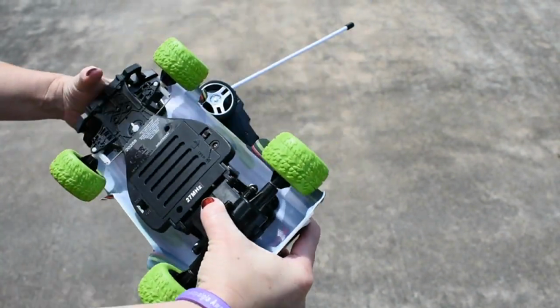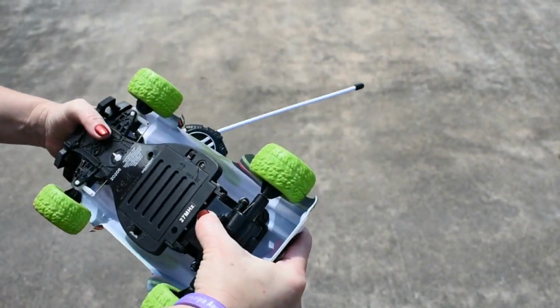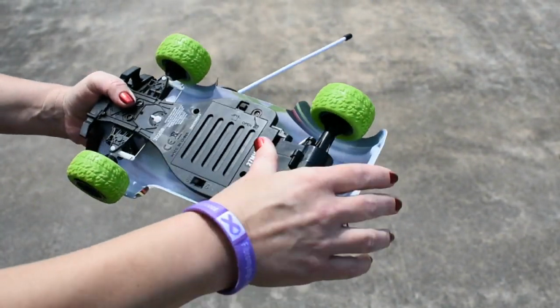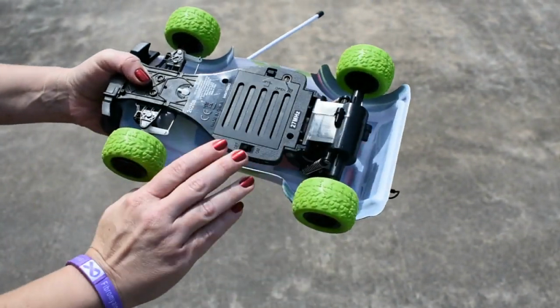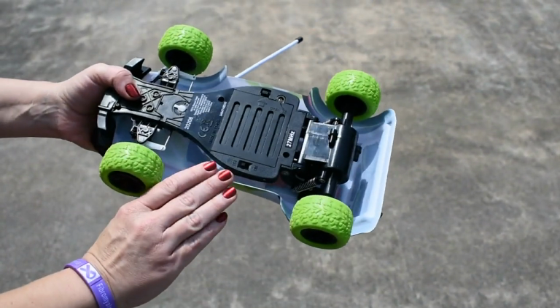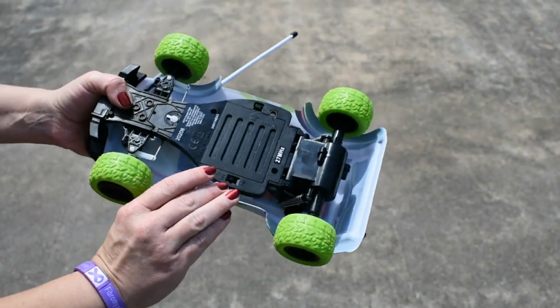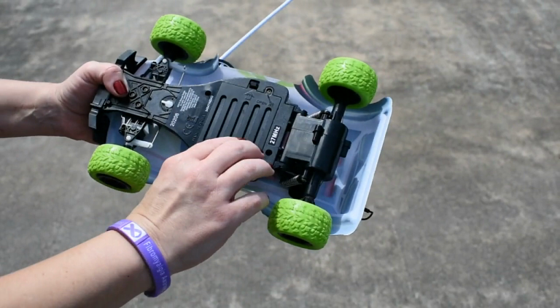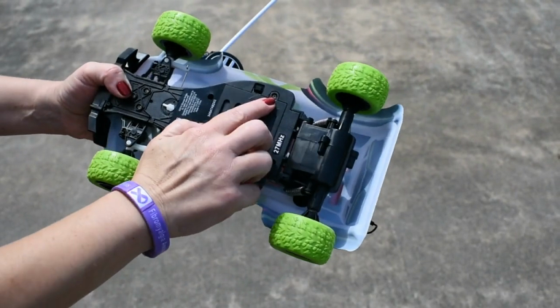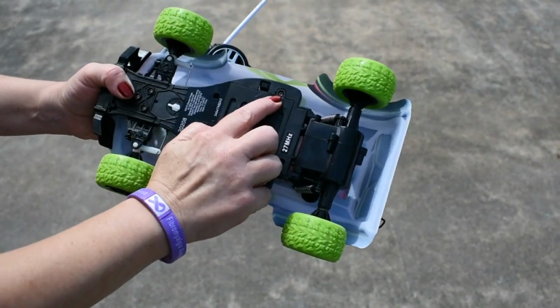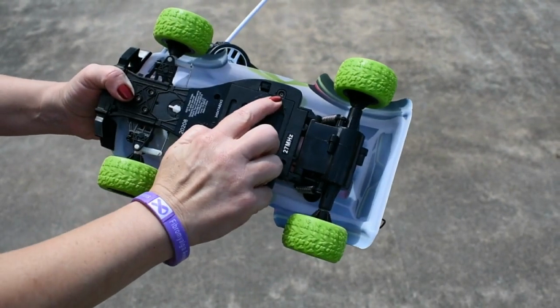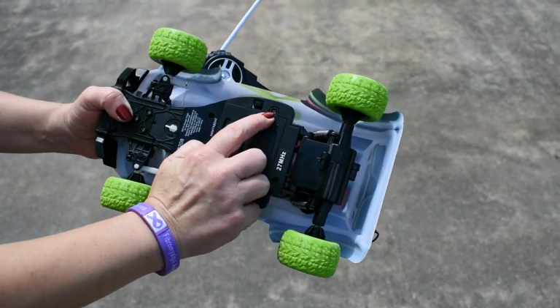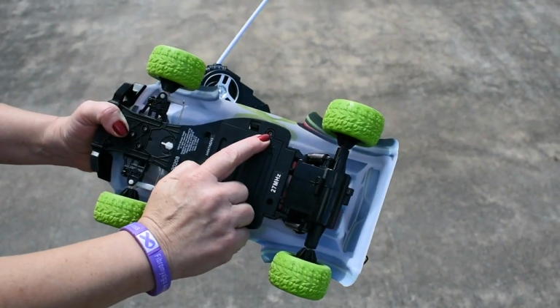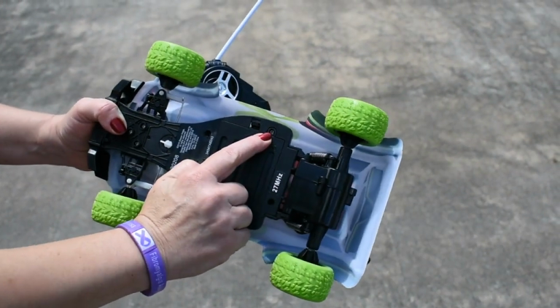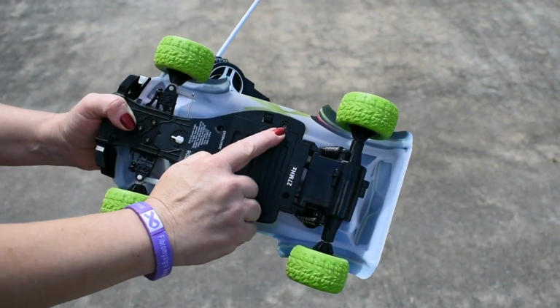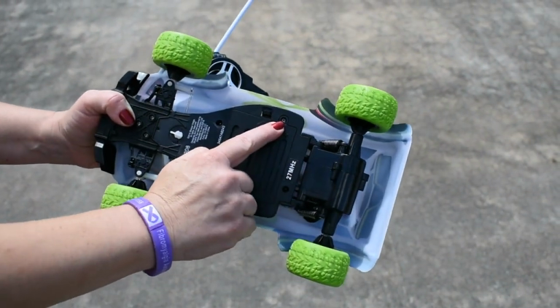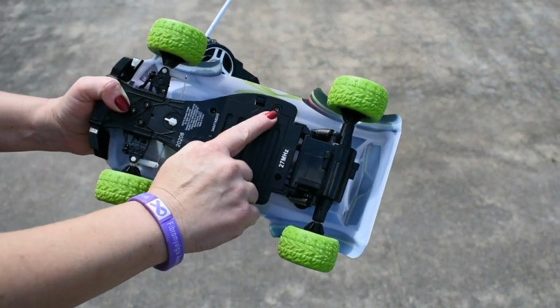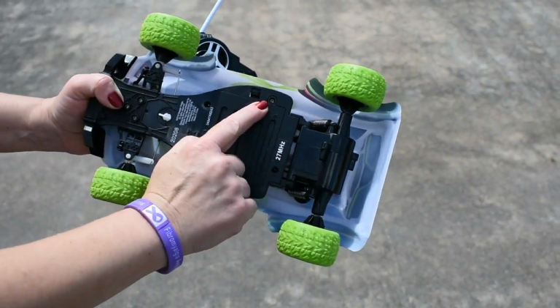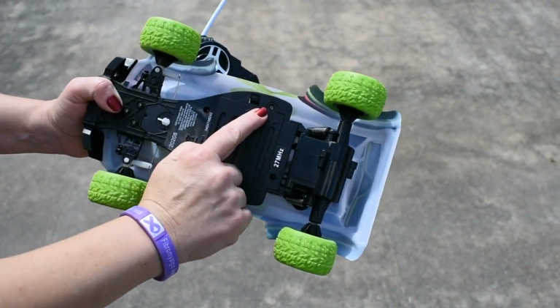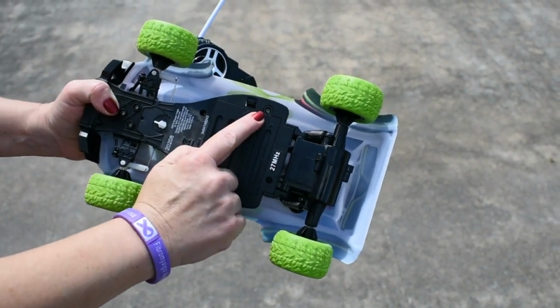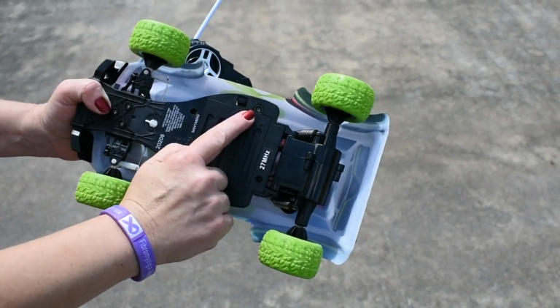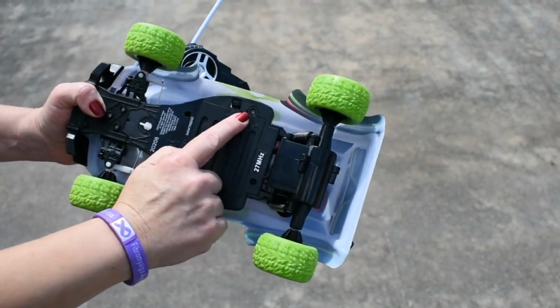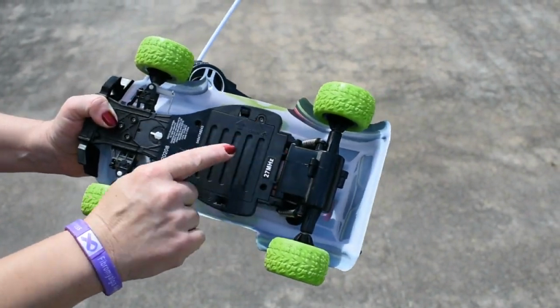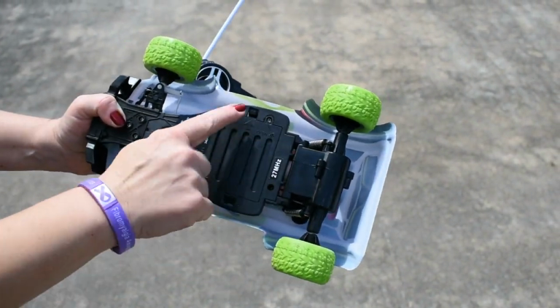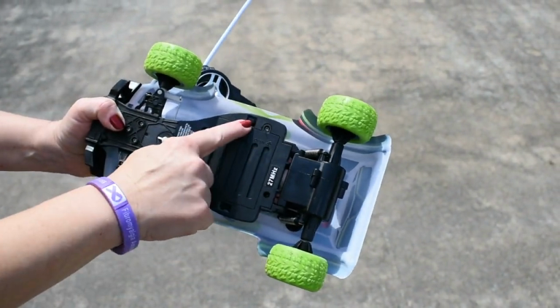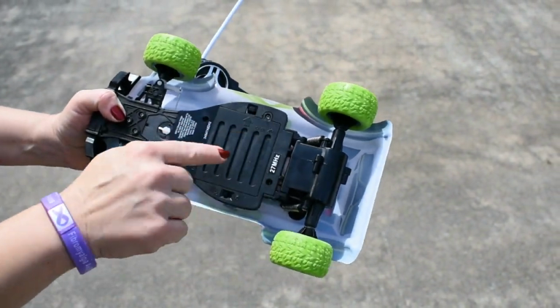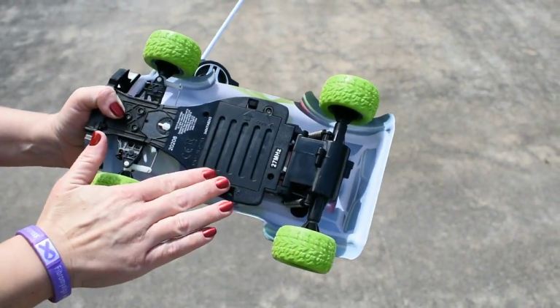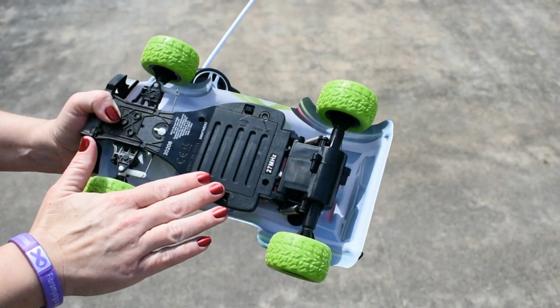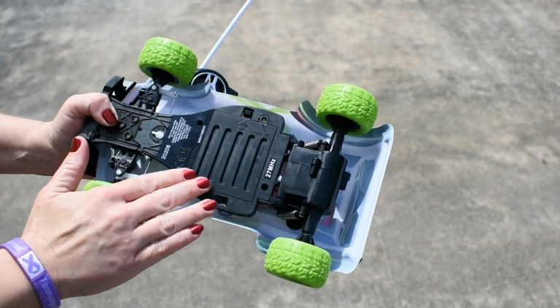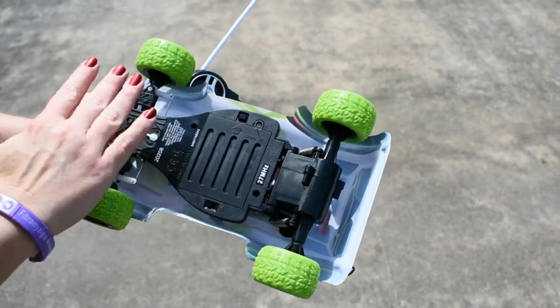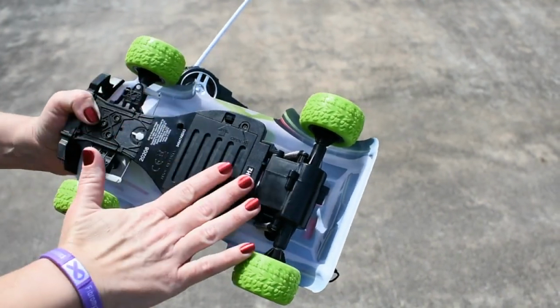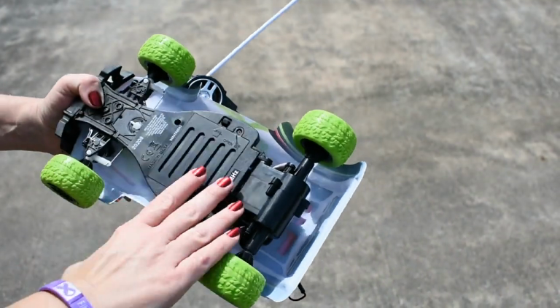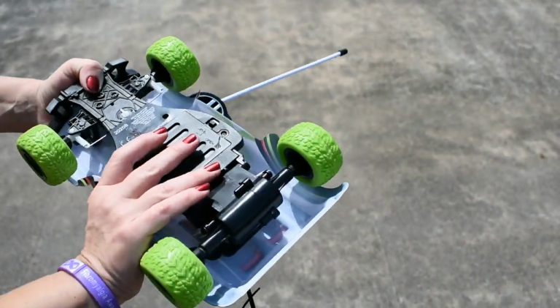To install the batteries on the bottom, you use your Phillips — that's a cross head screwdriver — to take this screw out and lift off the battery compartment and install them.